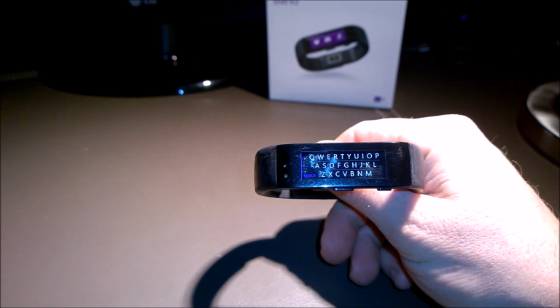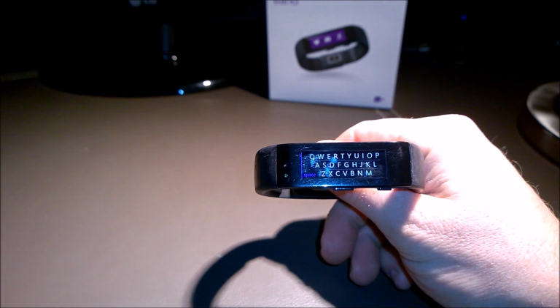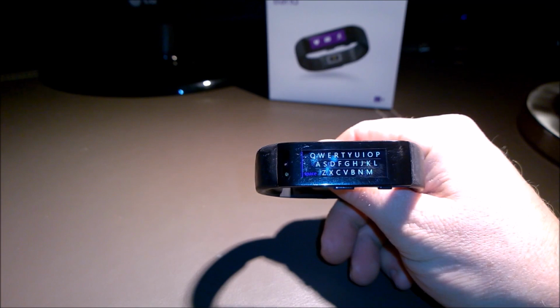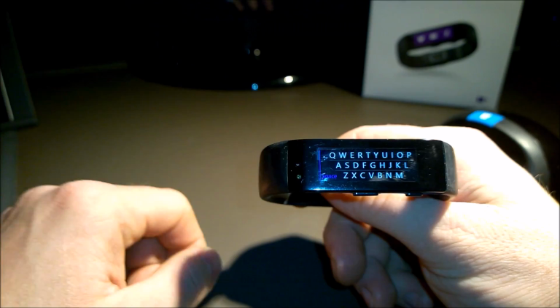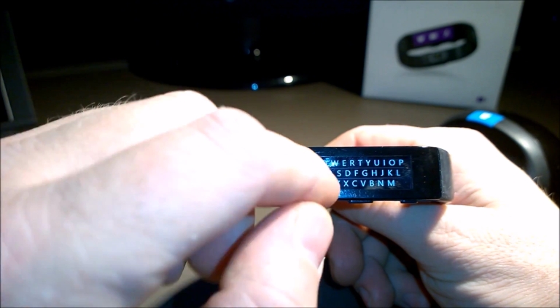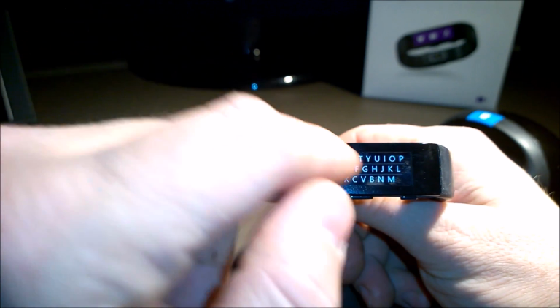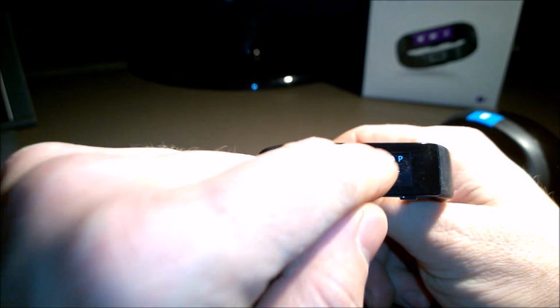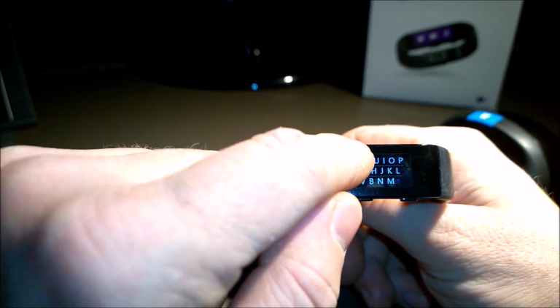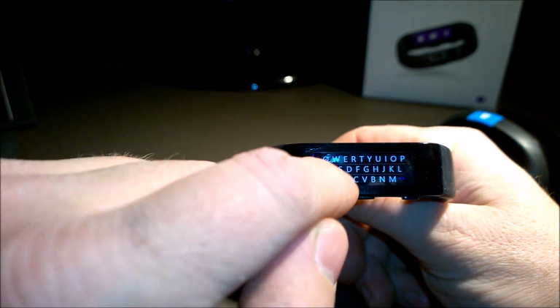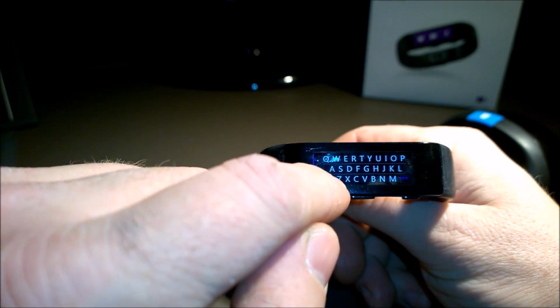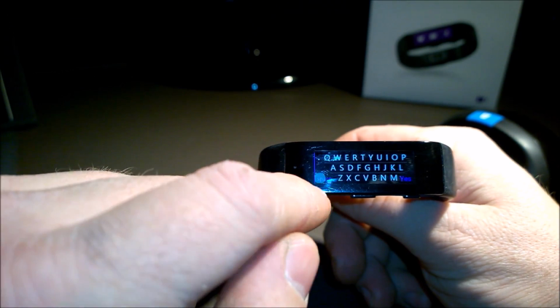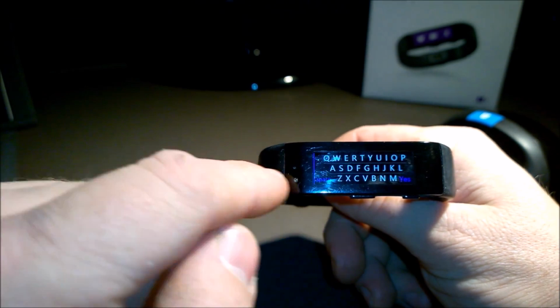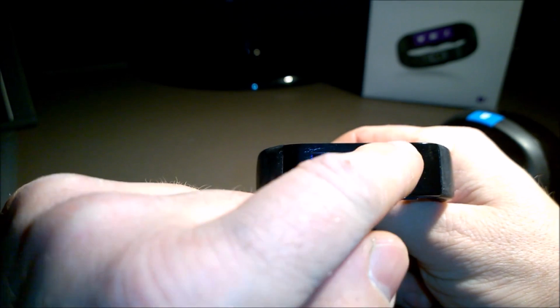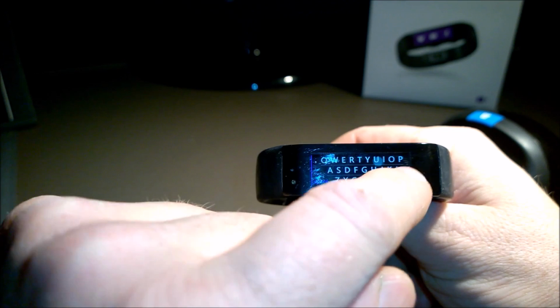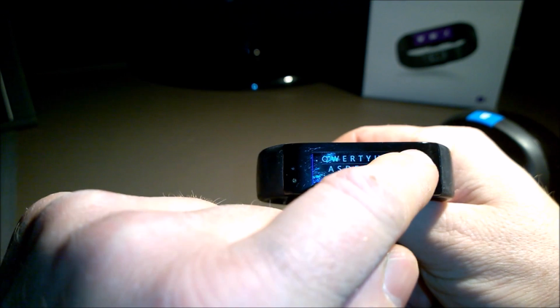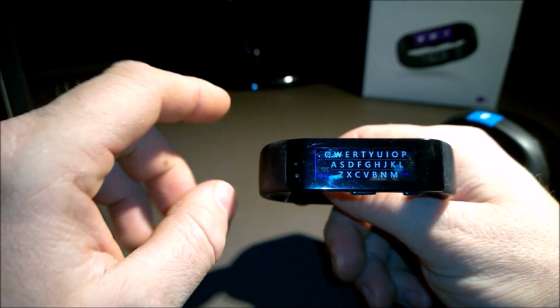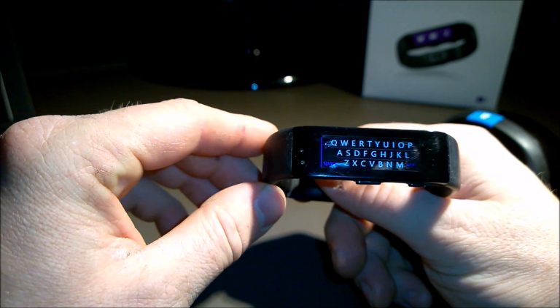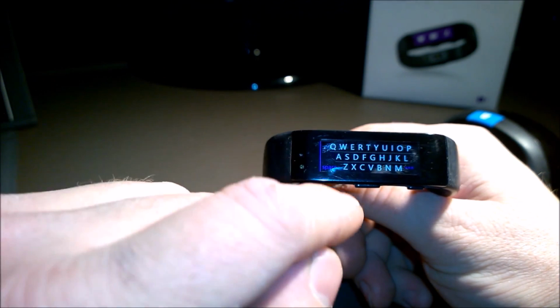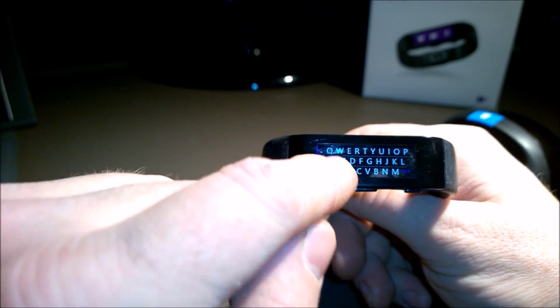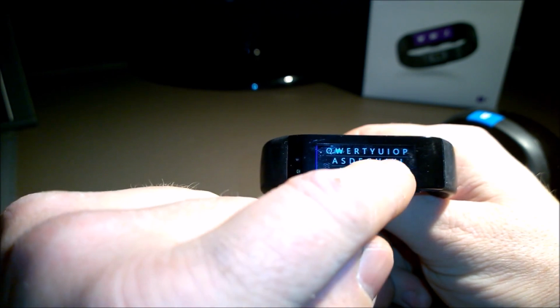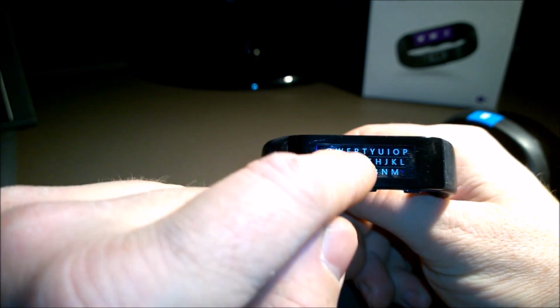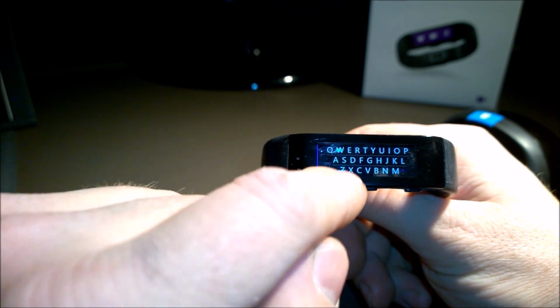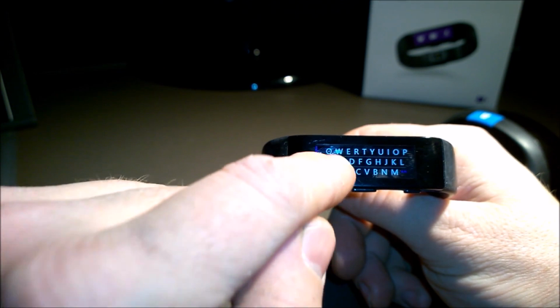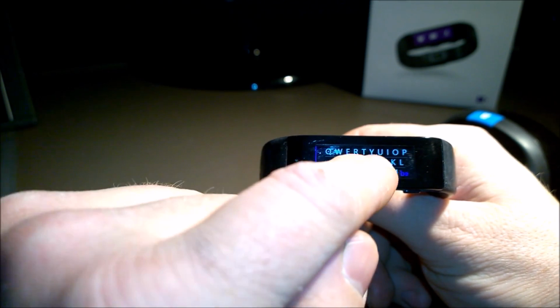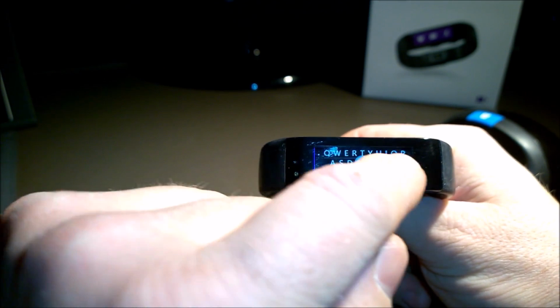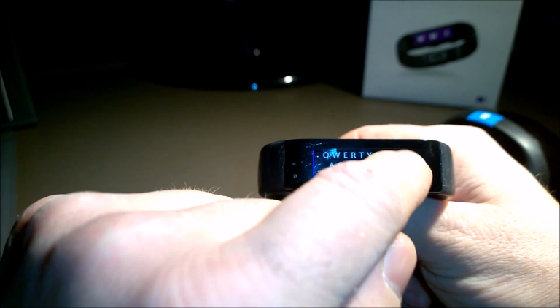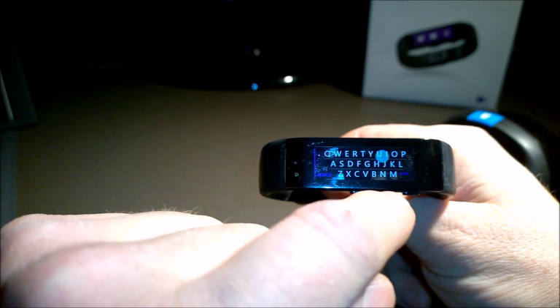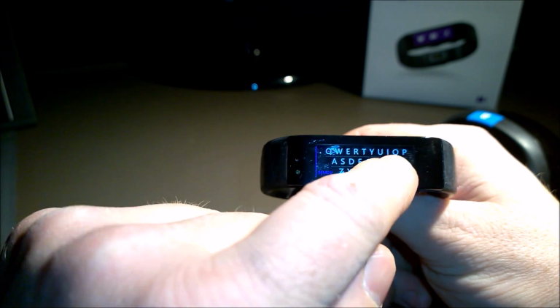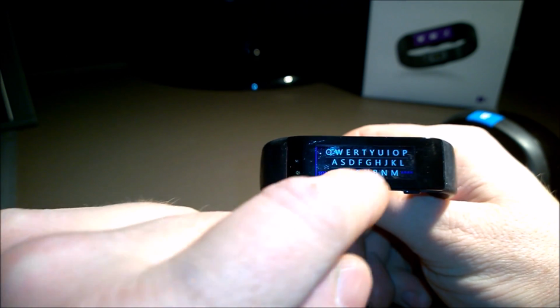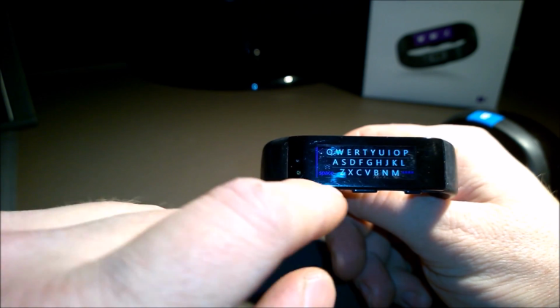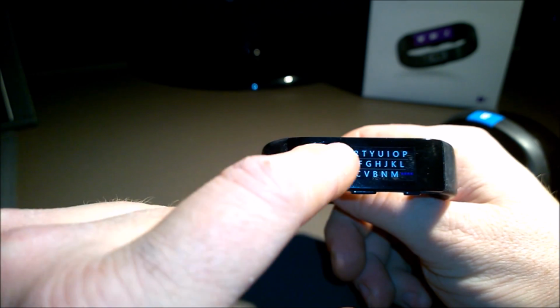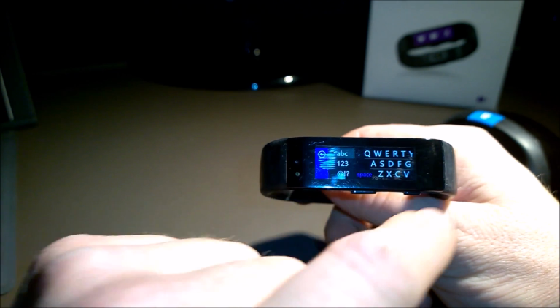This keyboard uses a prediction engine so you don't have to be entirely accurate while typing, and the end result is very good. Don't worry if you missed the letter by a bit — and sometimes entirely — the prediction engine will do a pretty good job of figuring out what you're actually trying to type.